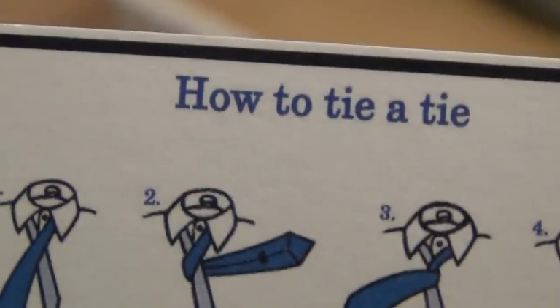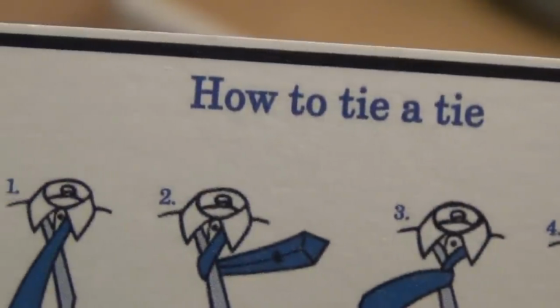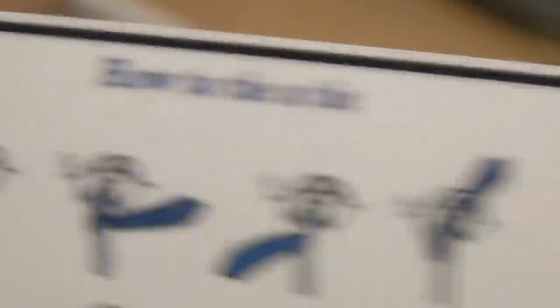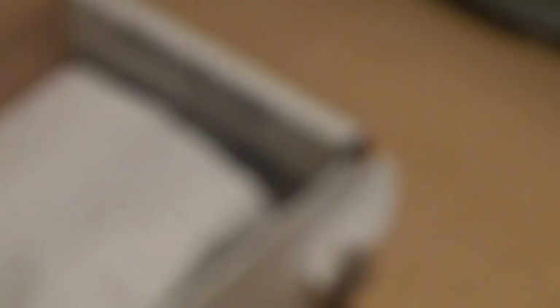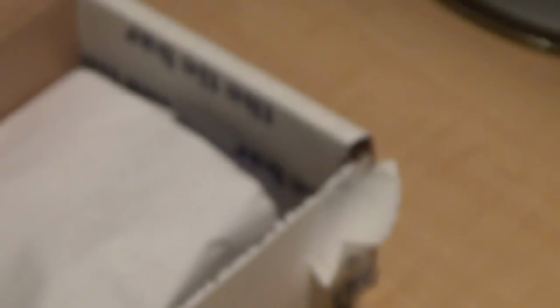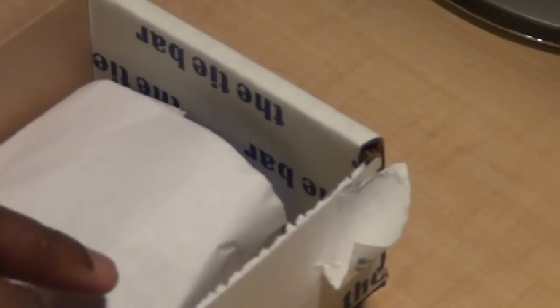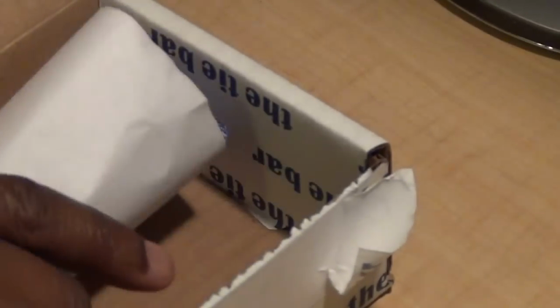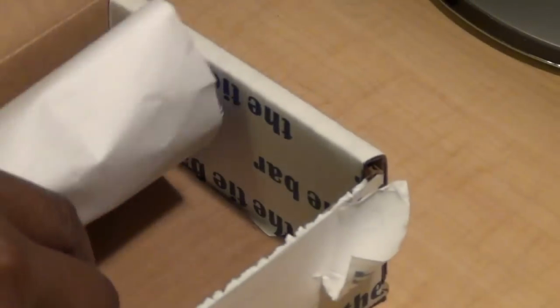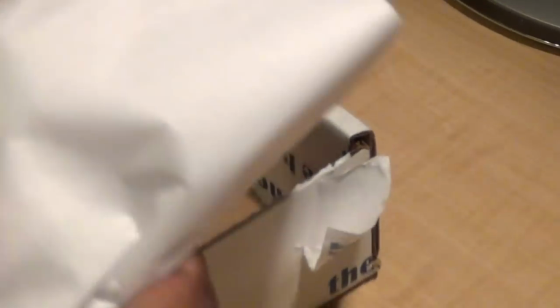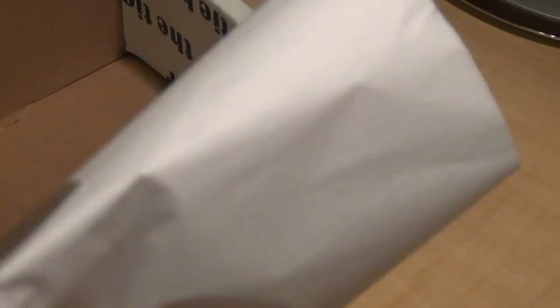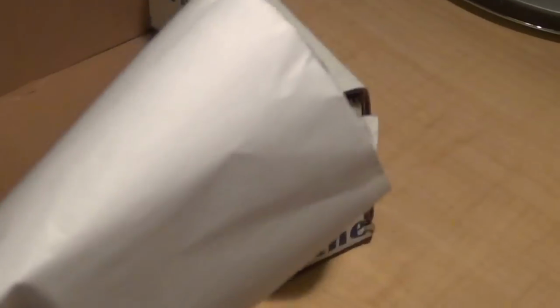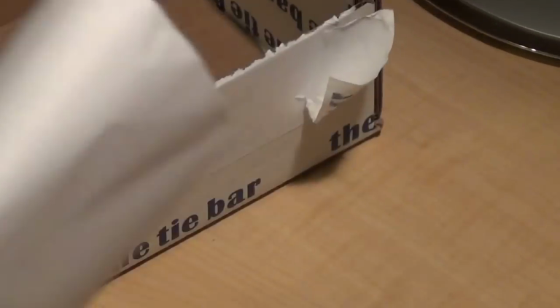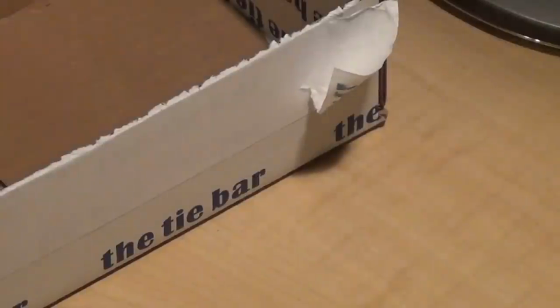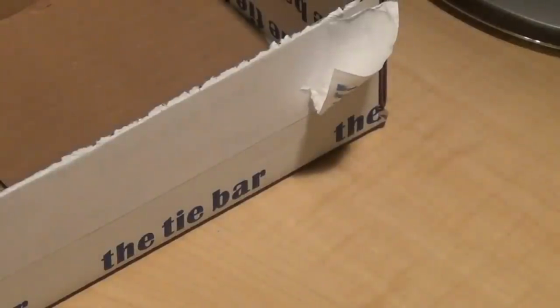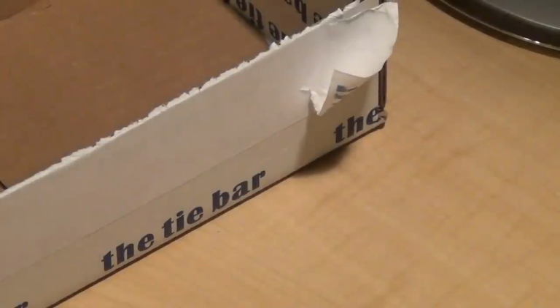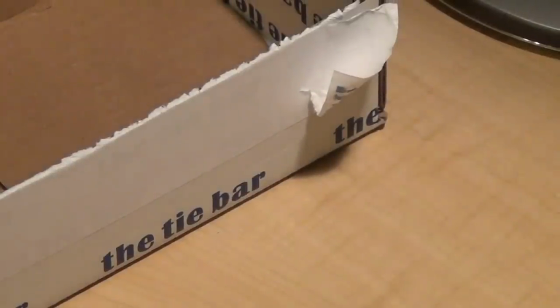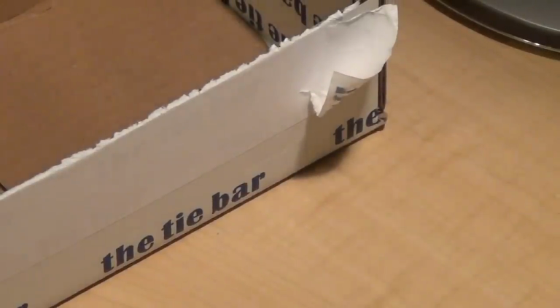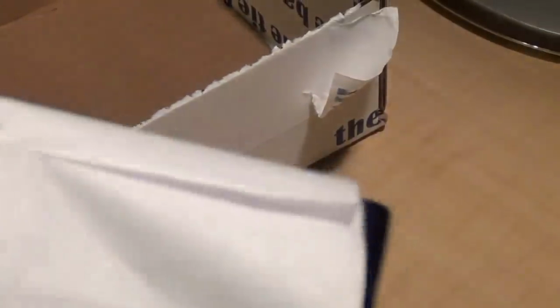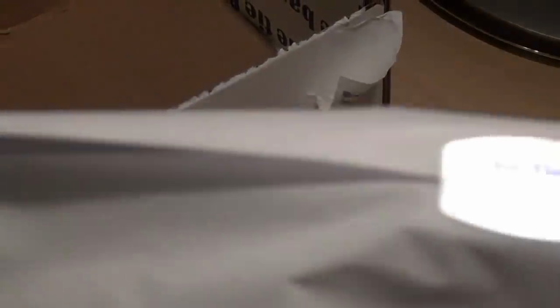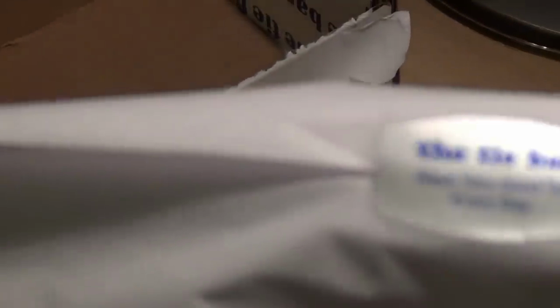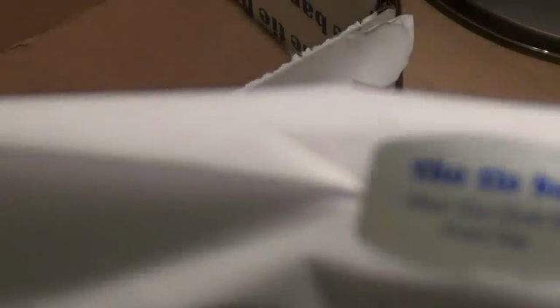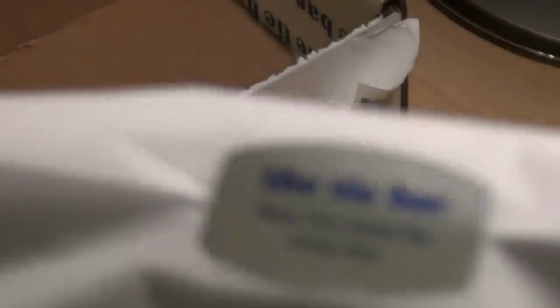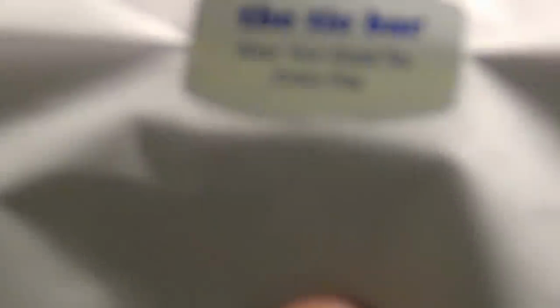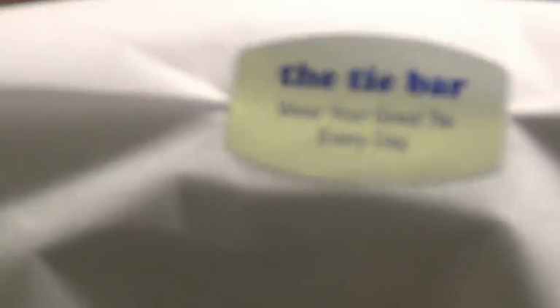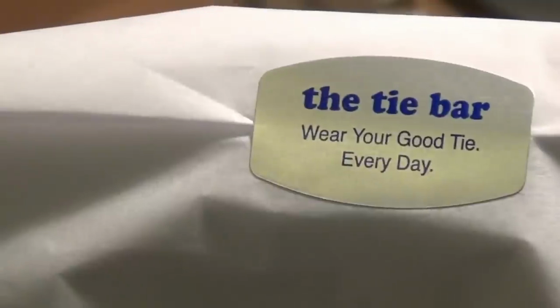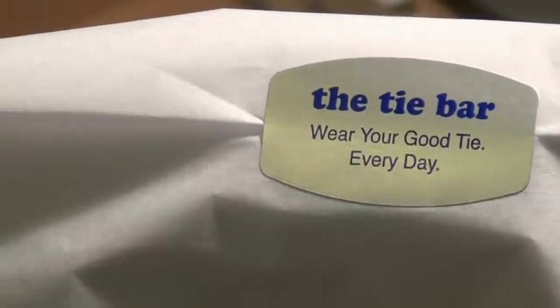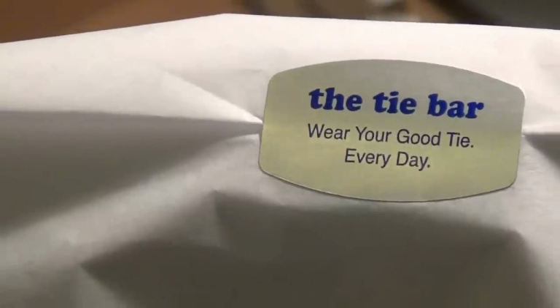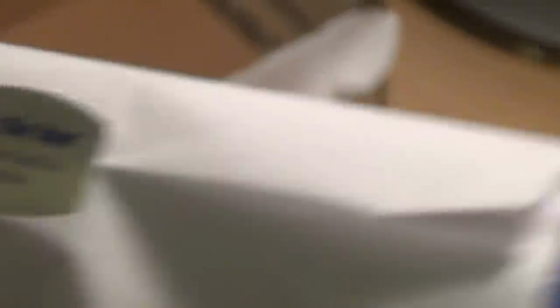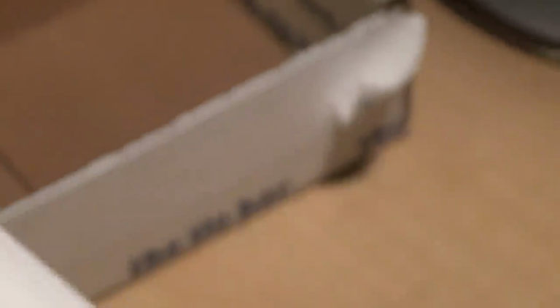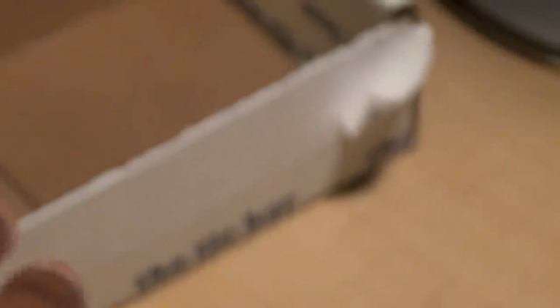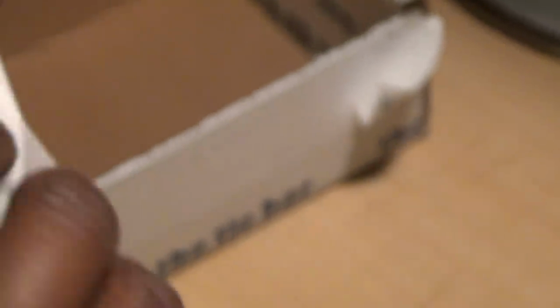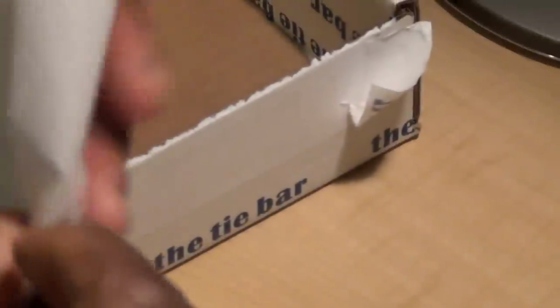It comes with that how-to-tie-a-tie information, and it's wrapped in a nice tissue paper with a little logo on the front — you guys can see it right there.